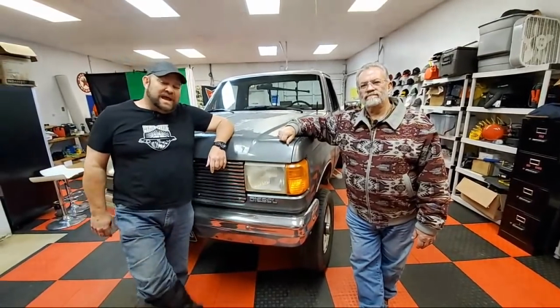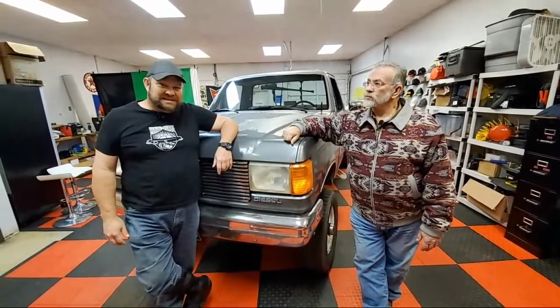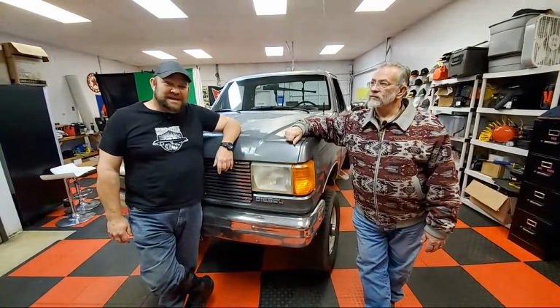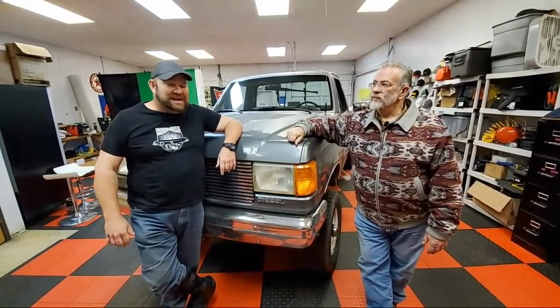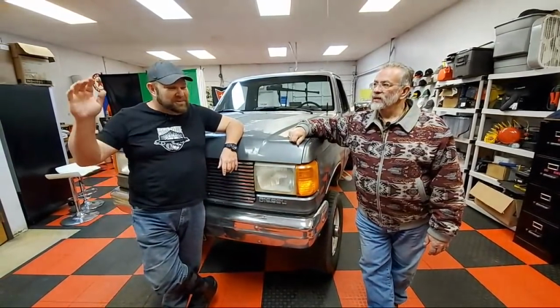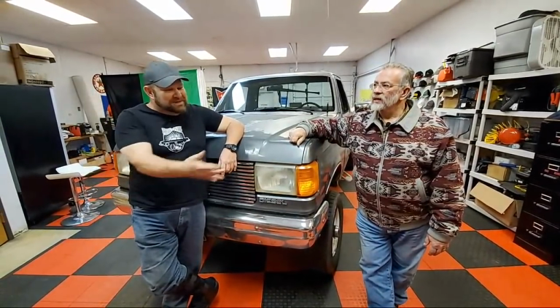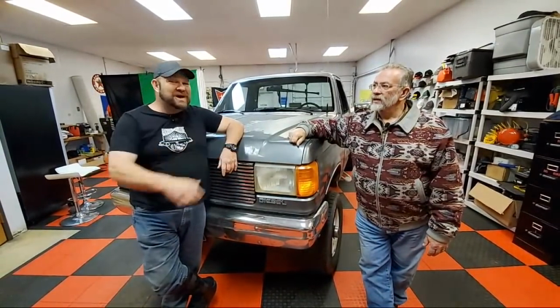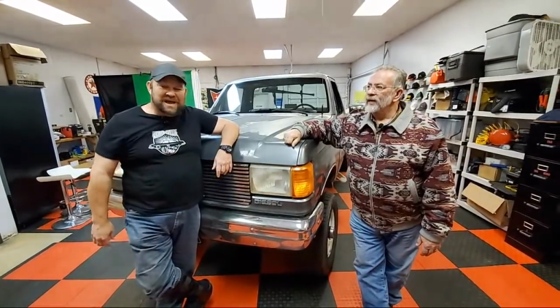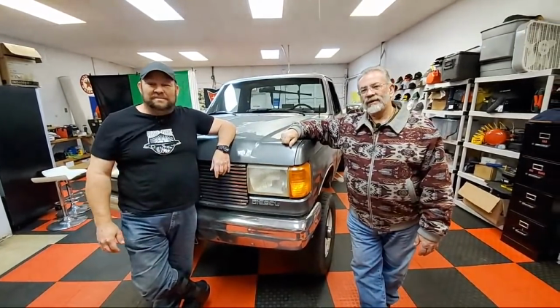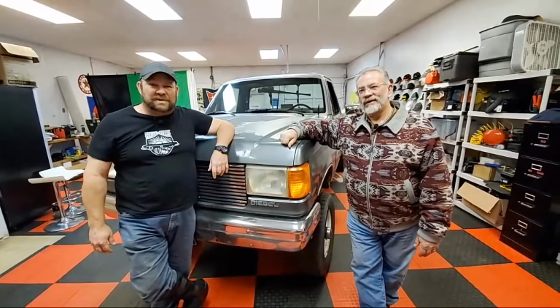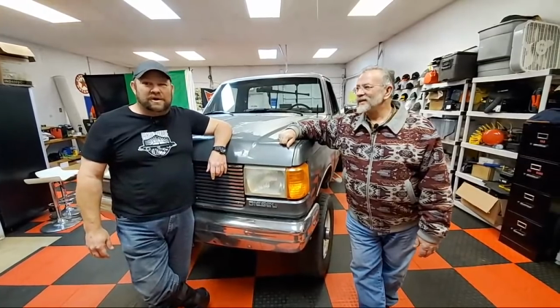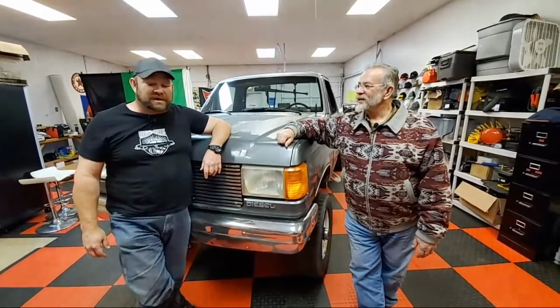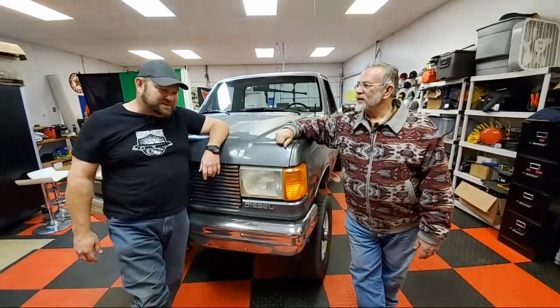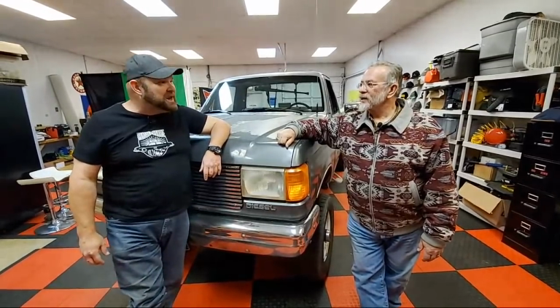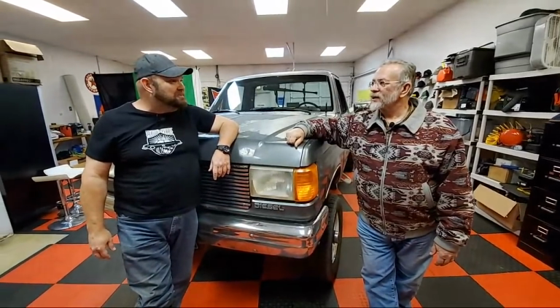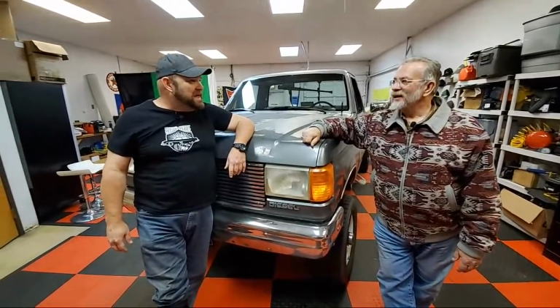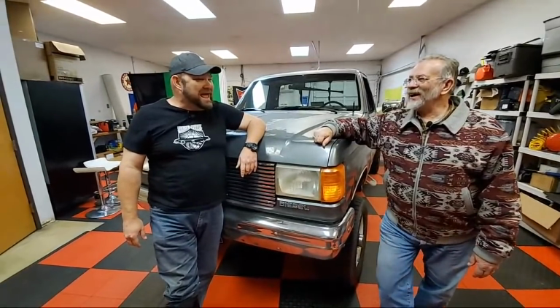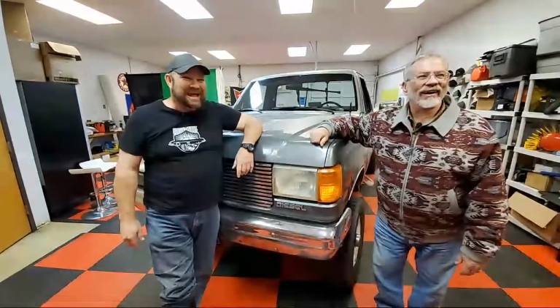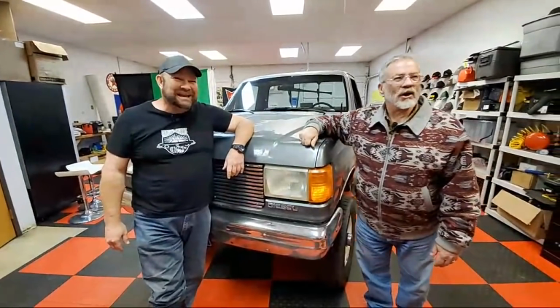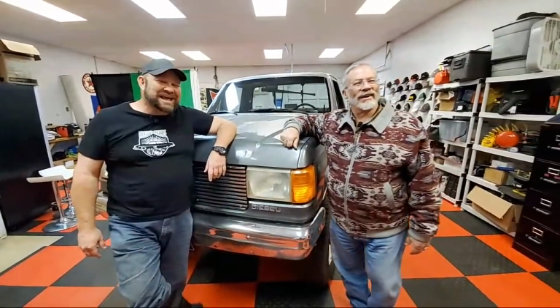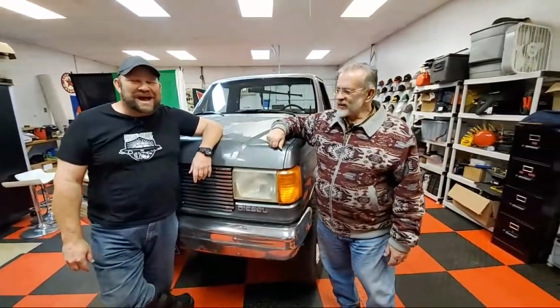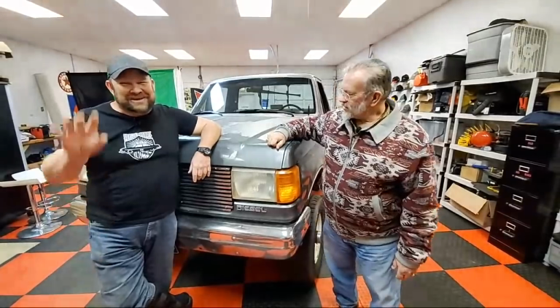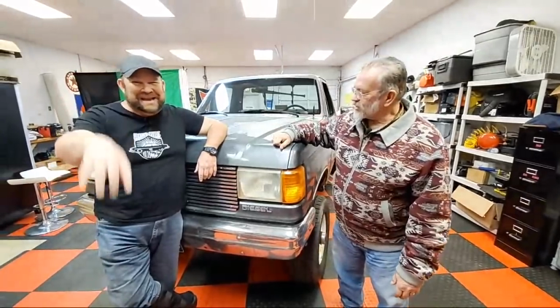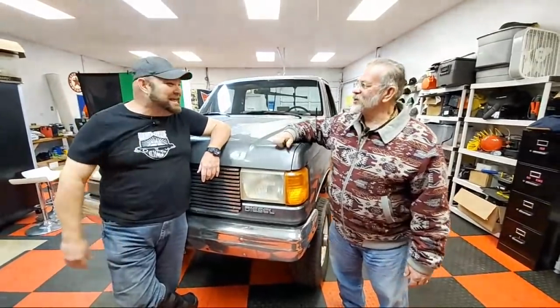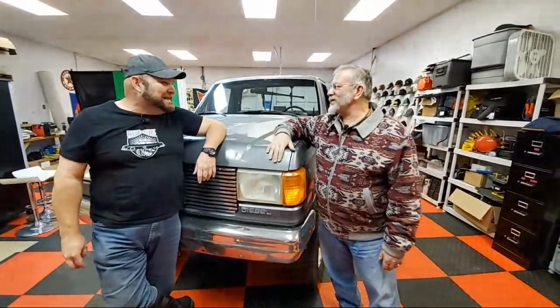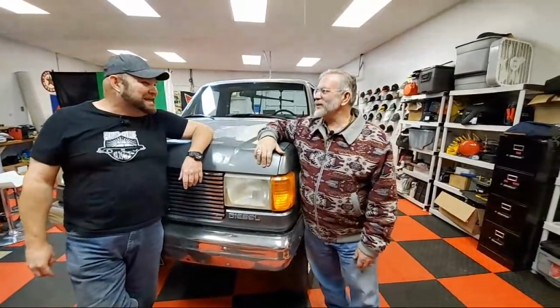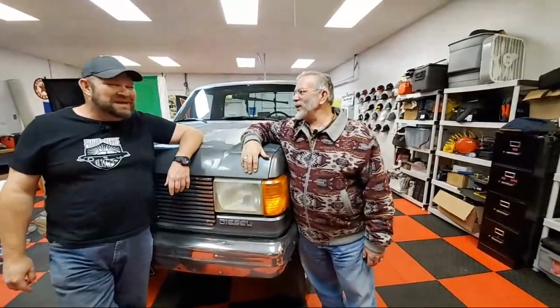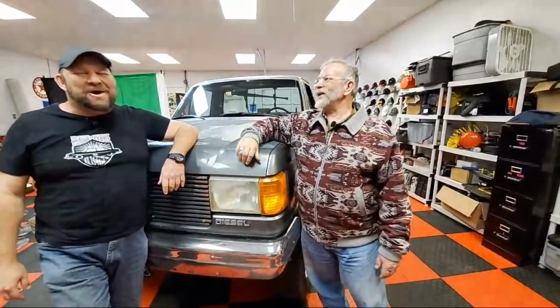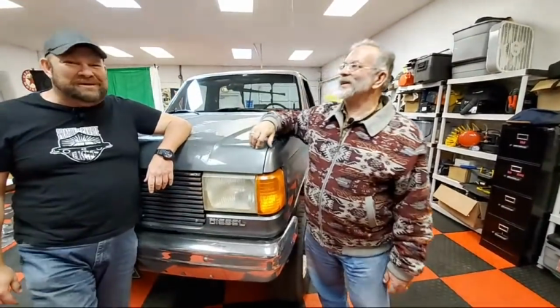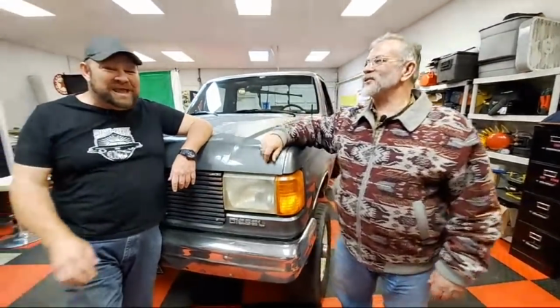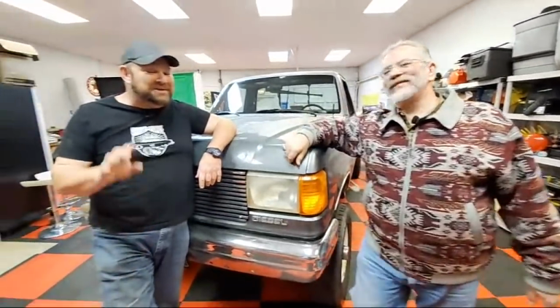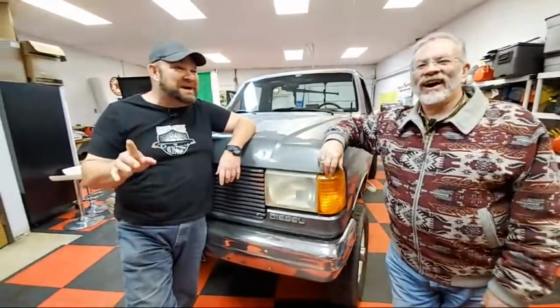Hey guys, Nathan here with Mr. Truck. Welcome to 'Which Car or Truck Should I Own?' — in this case, truck. We drove it in under its own power.